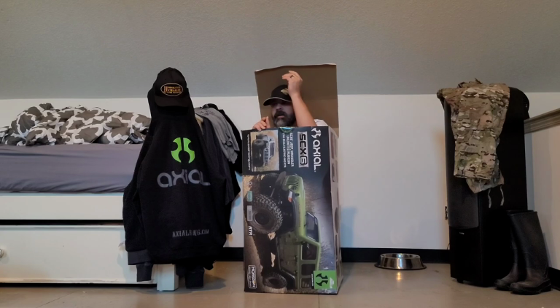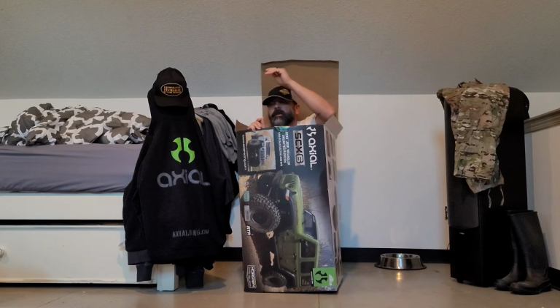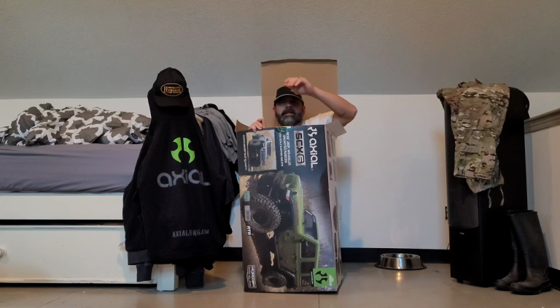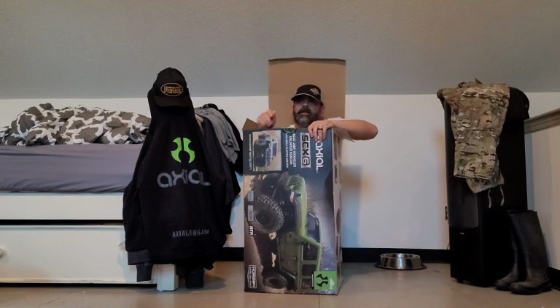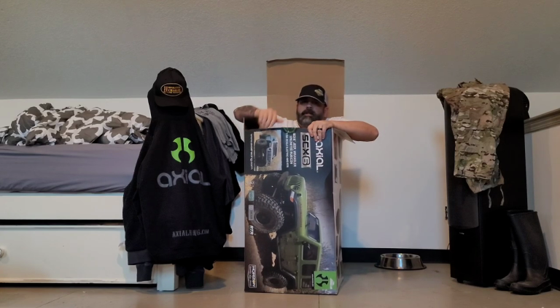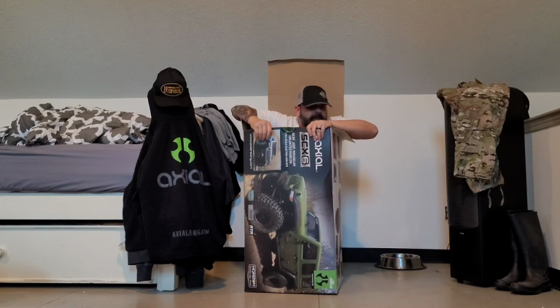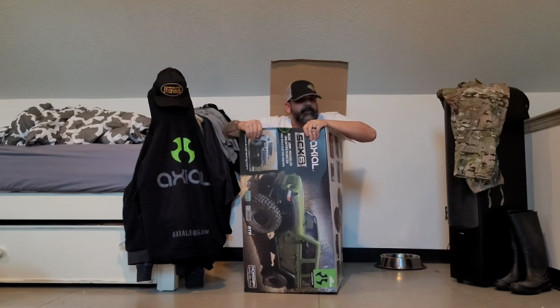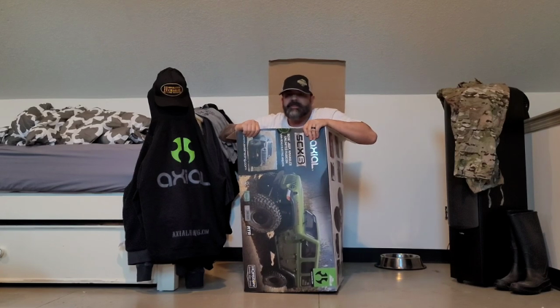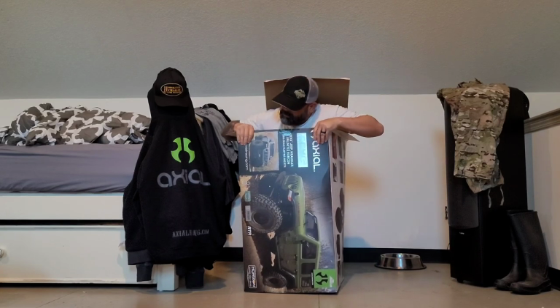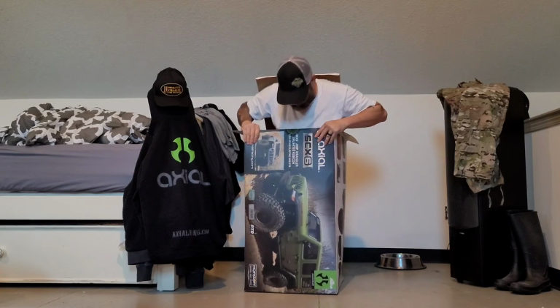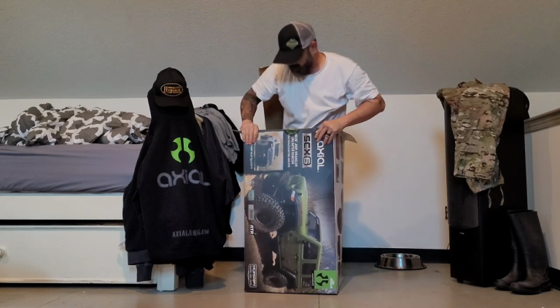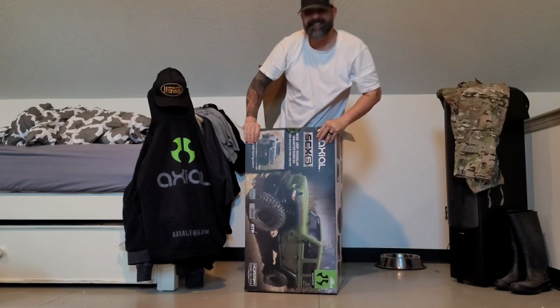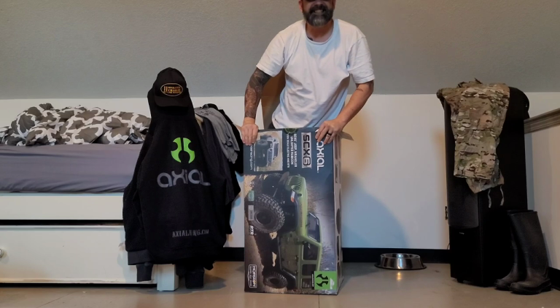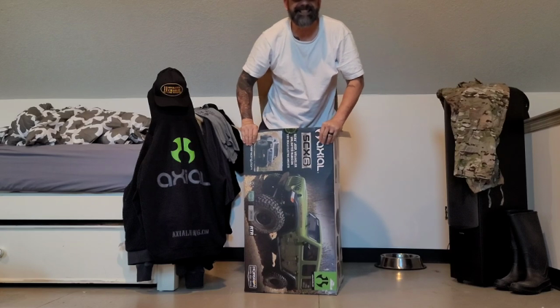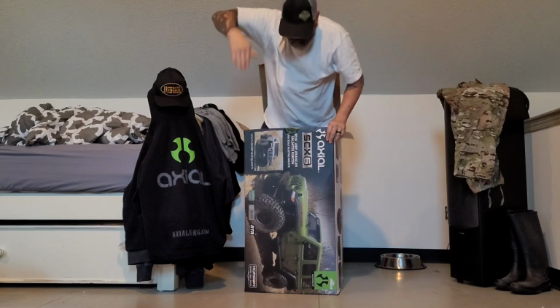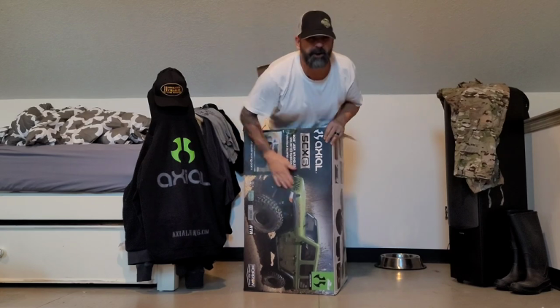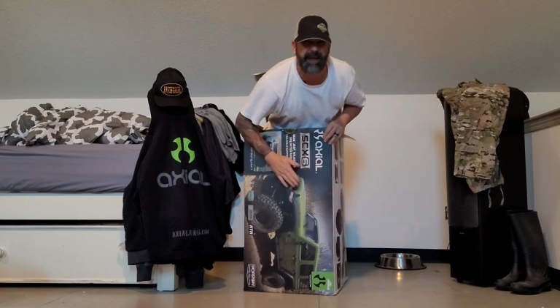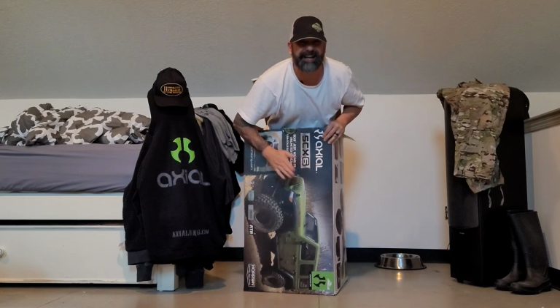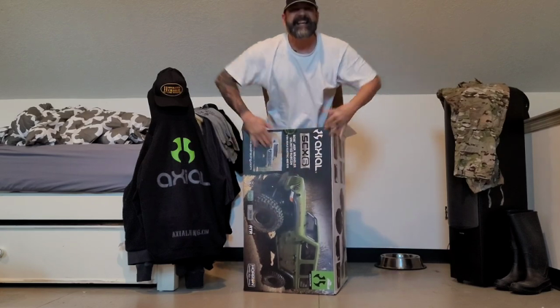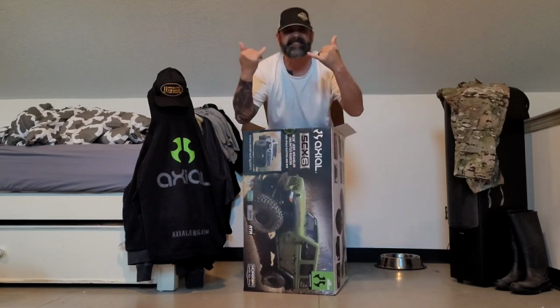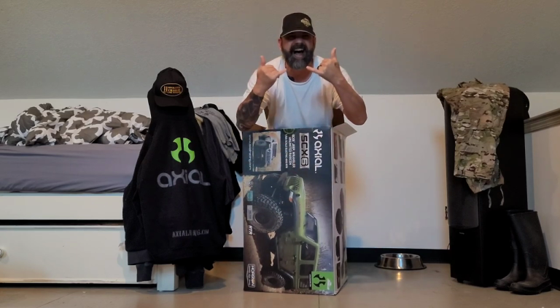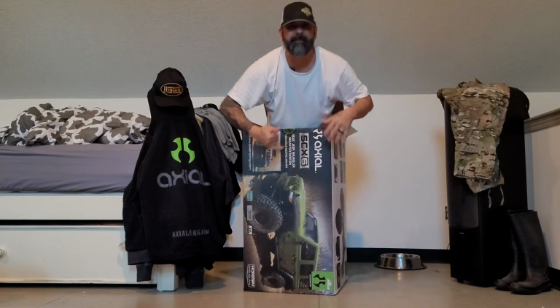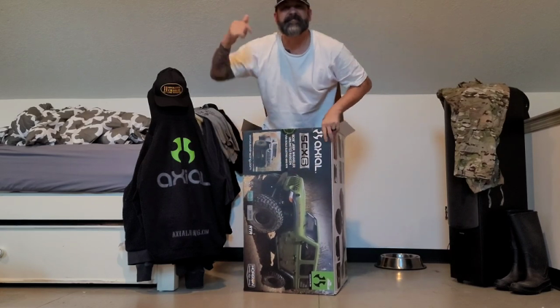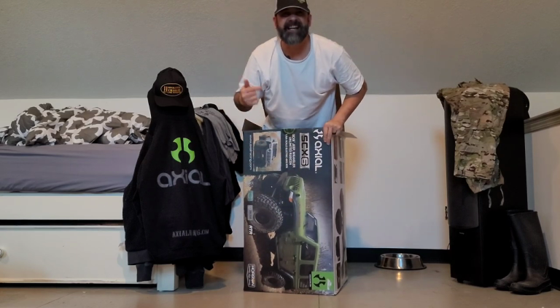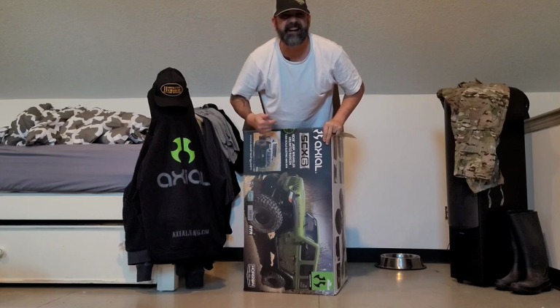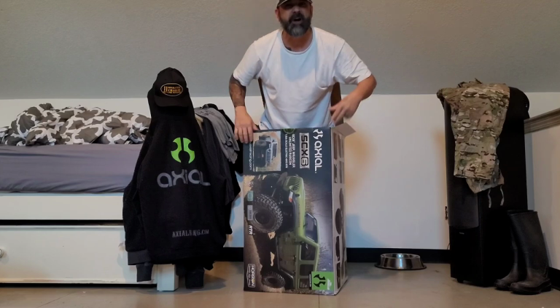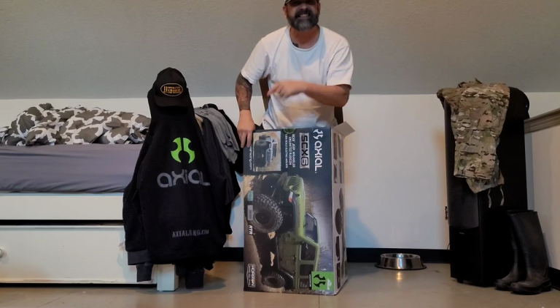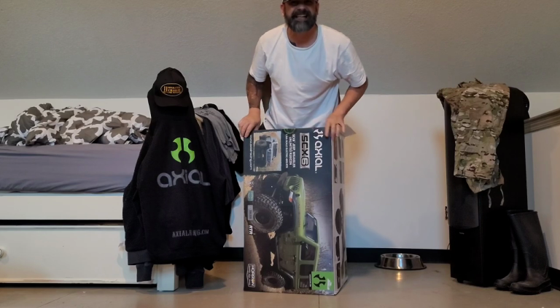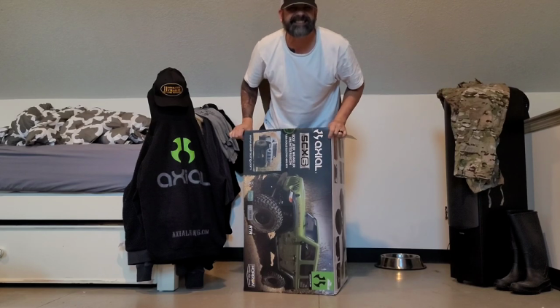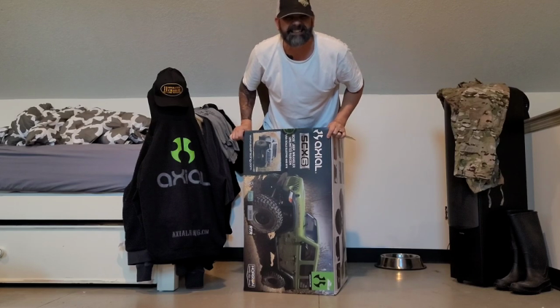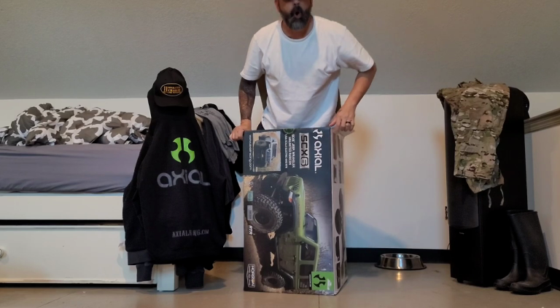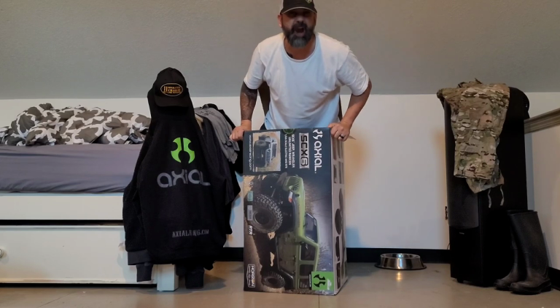Hey, did someone mention SCX-6? Booyah baby! It's time! It's finally here! One-sixth scale SCX-6! Hoo-ah!